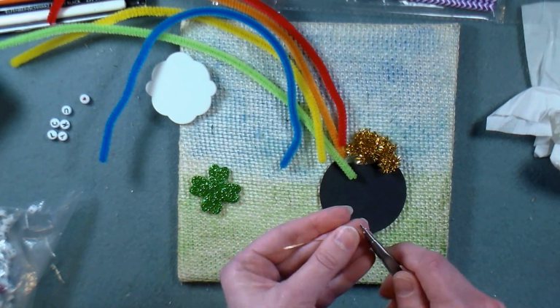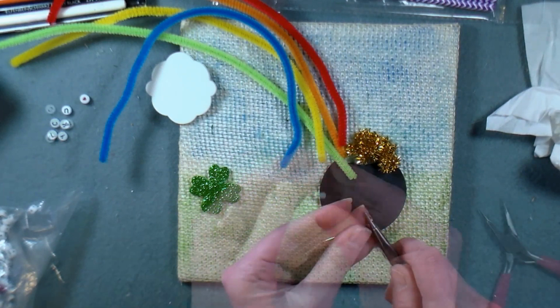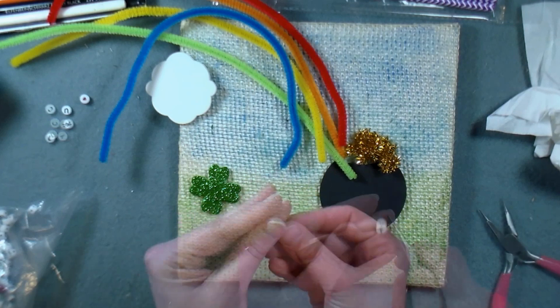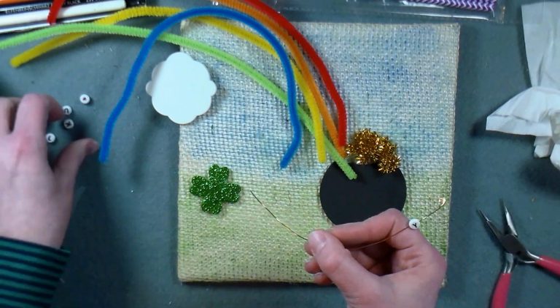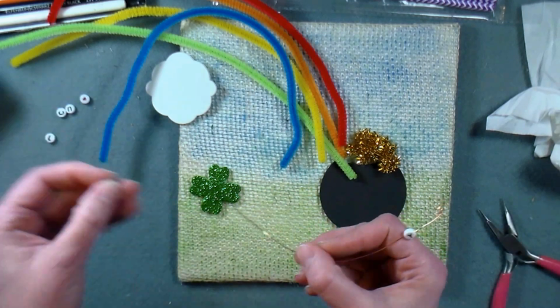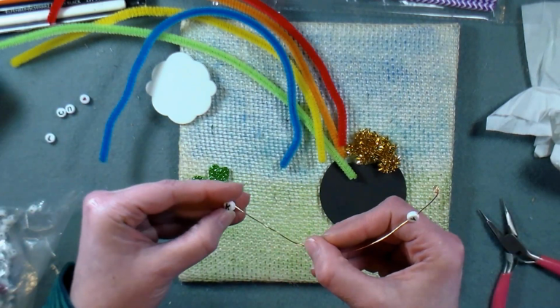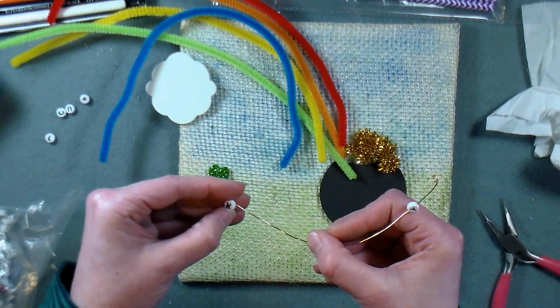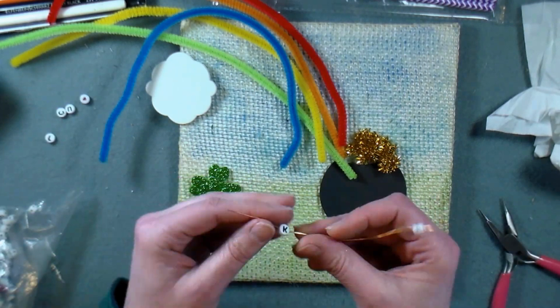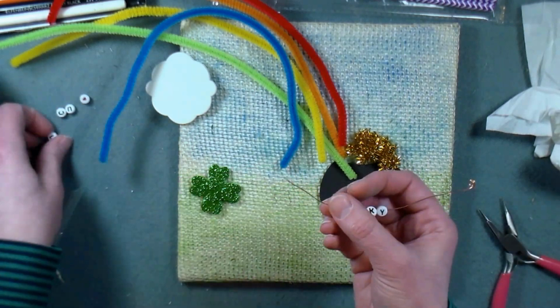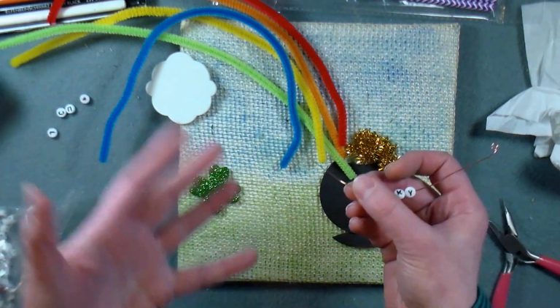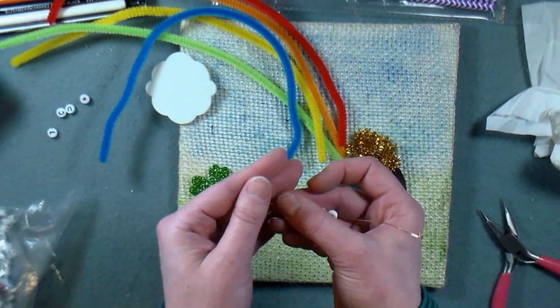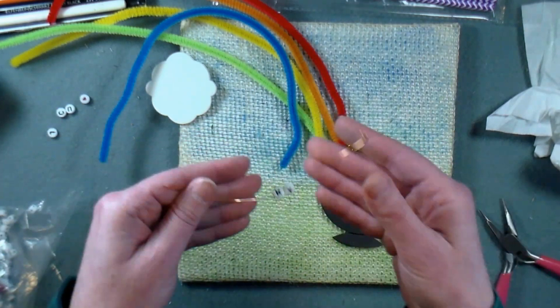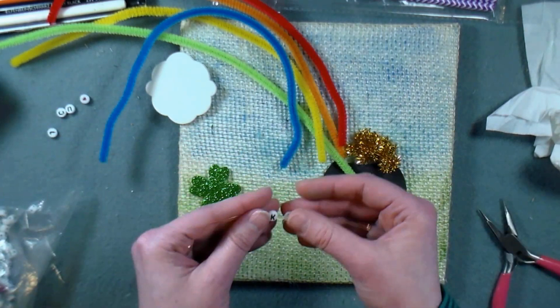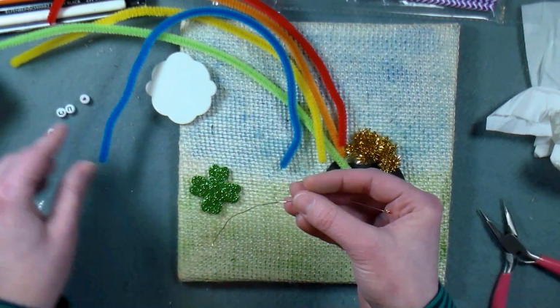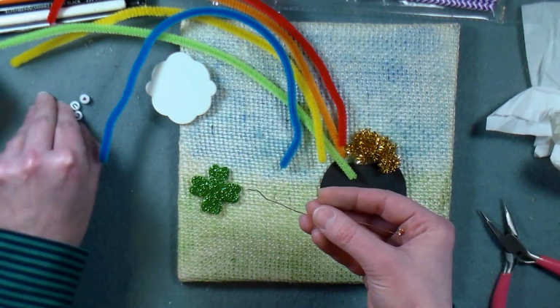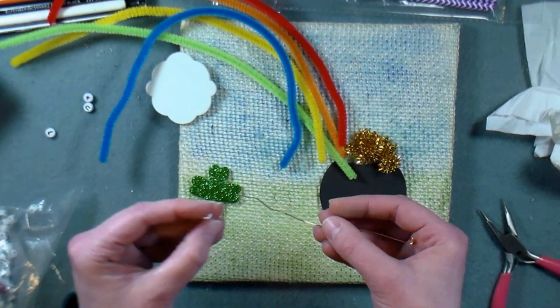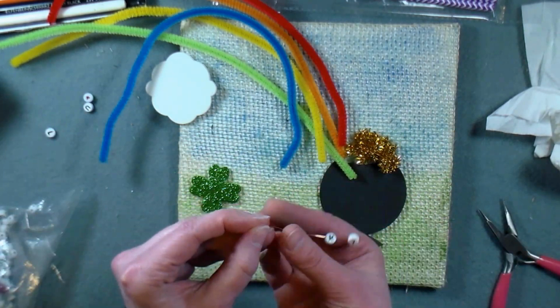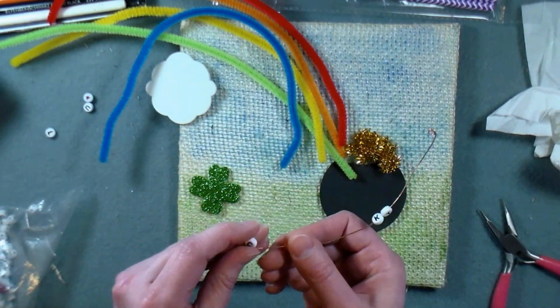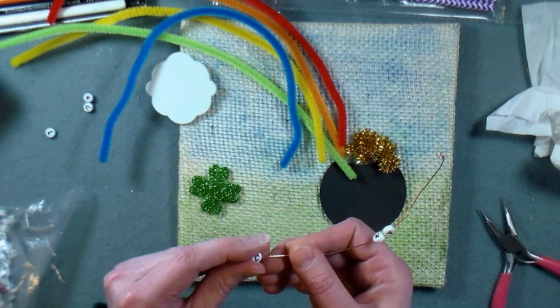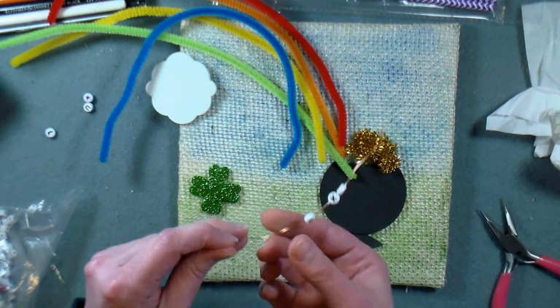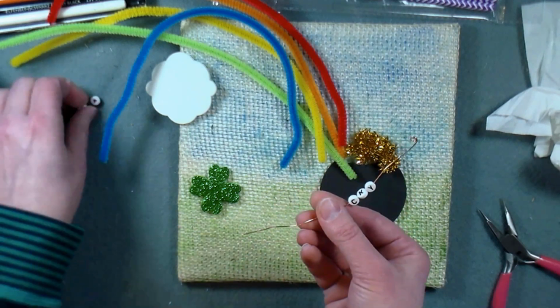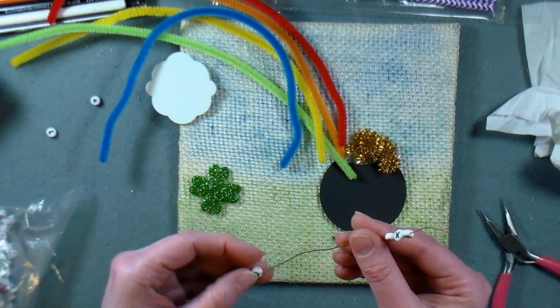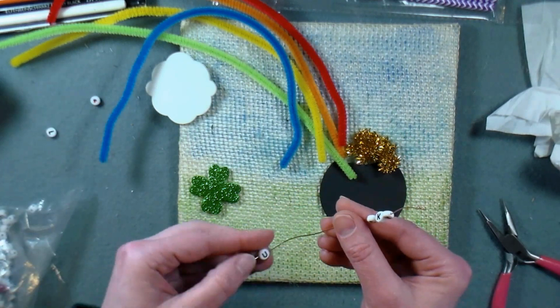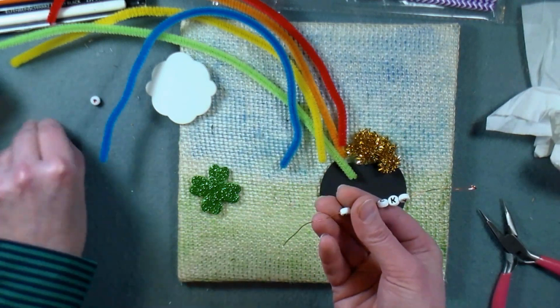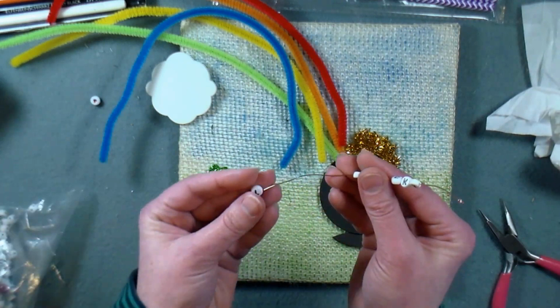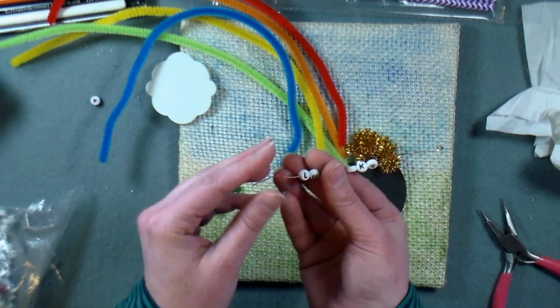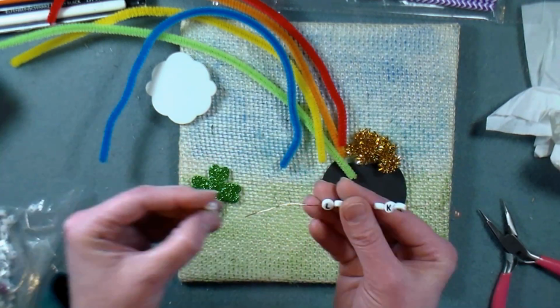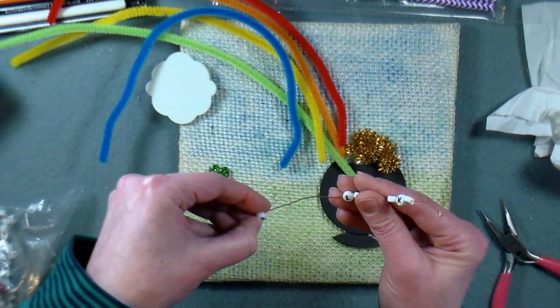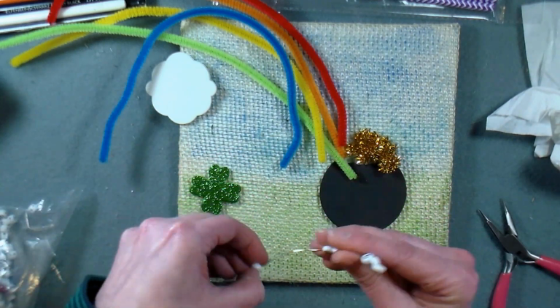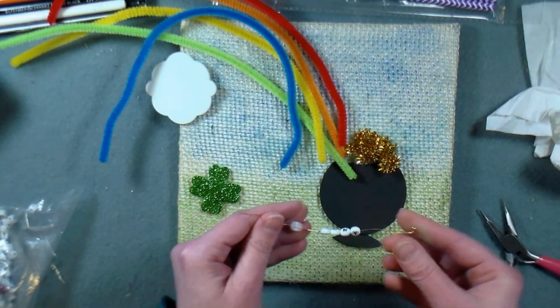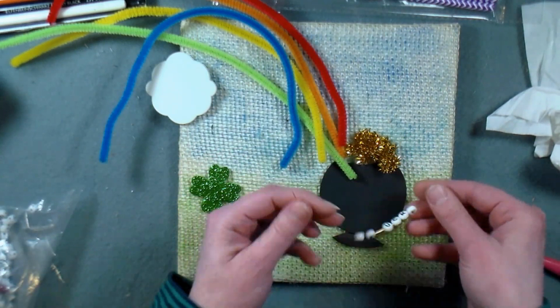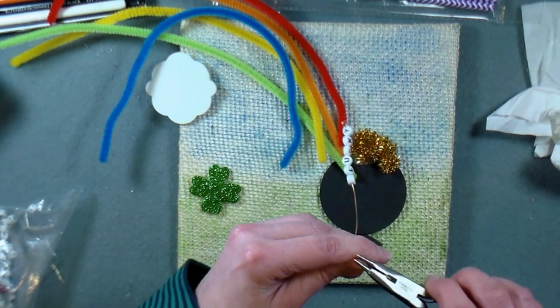I'm curling one of the ends of my wire down so that the beads won't slide off and then I'm just going to slide the beads on. Now that I have all the pieces prepped I can start gluing.